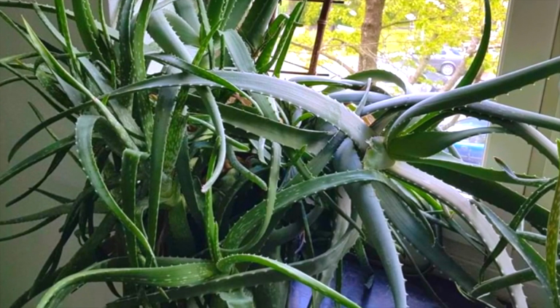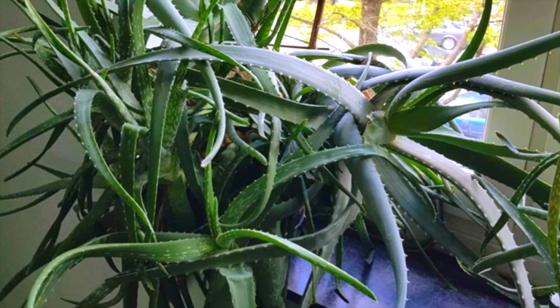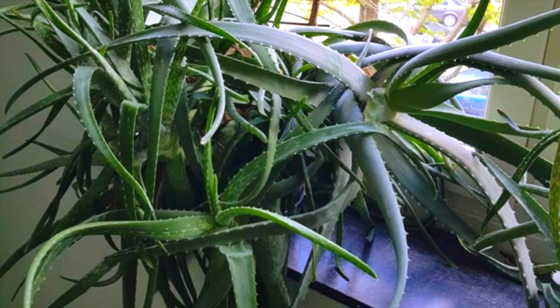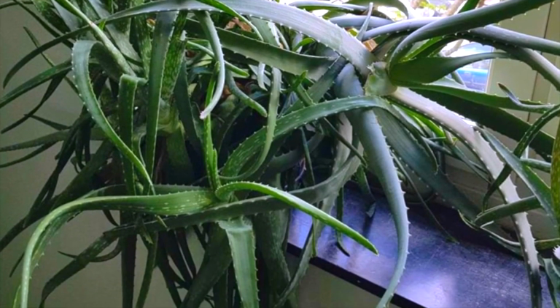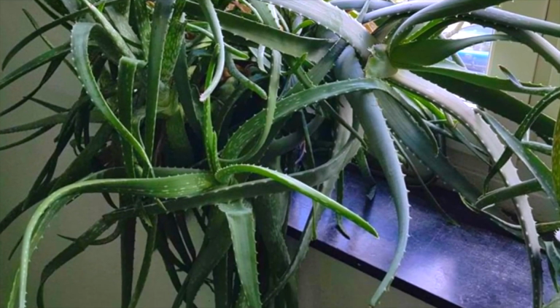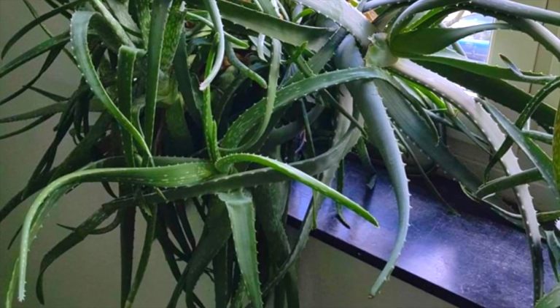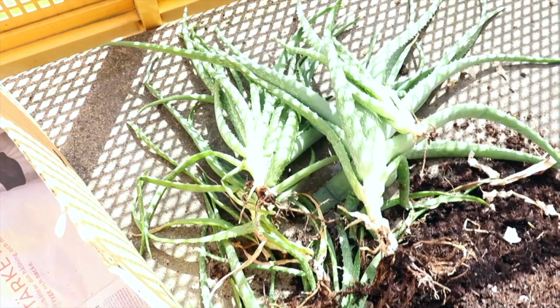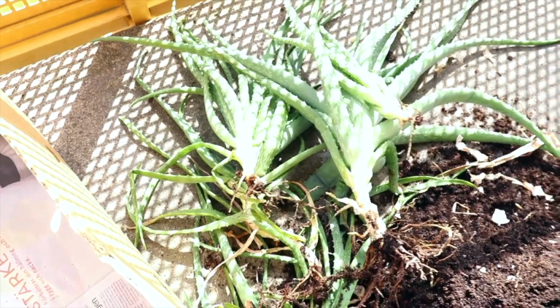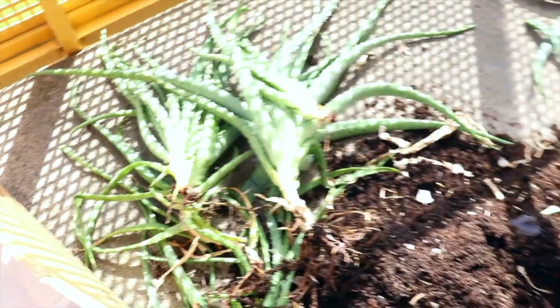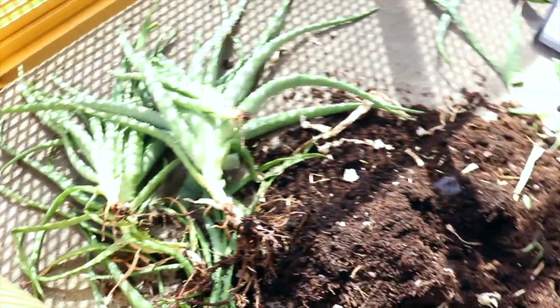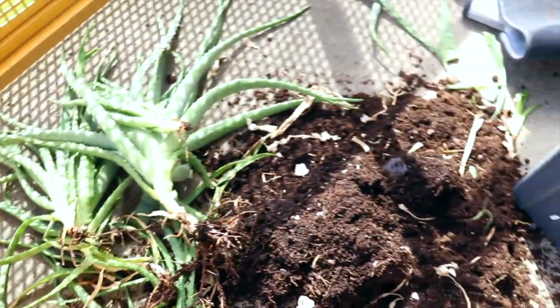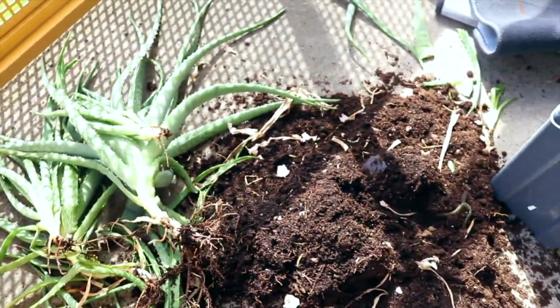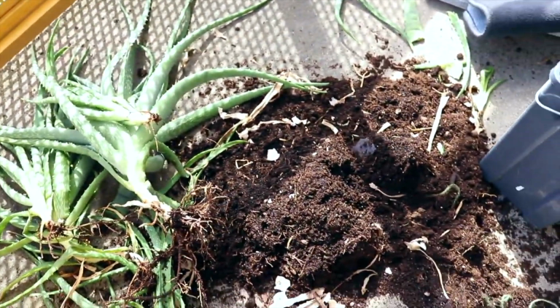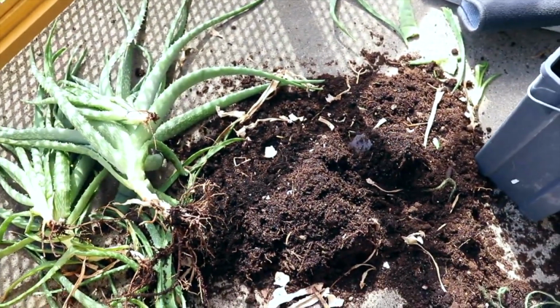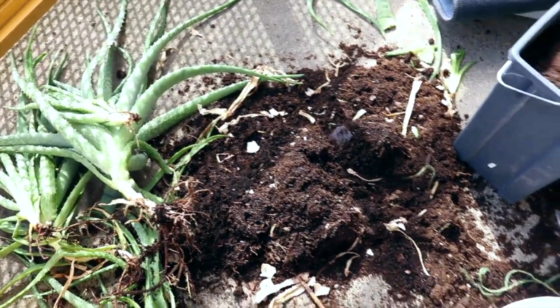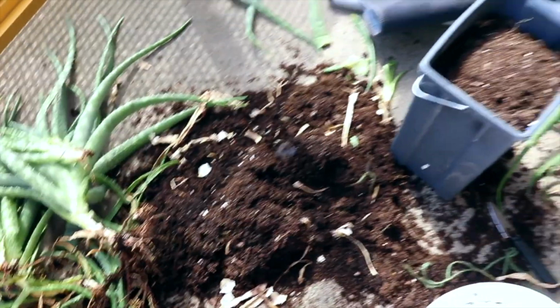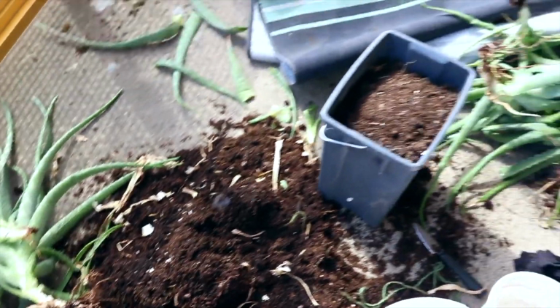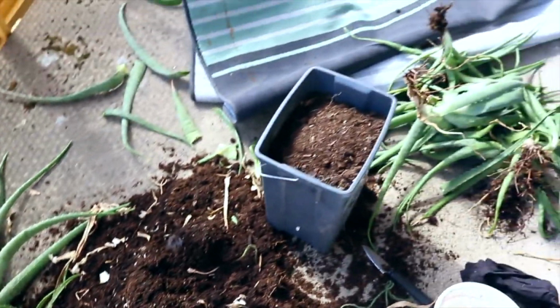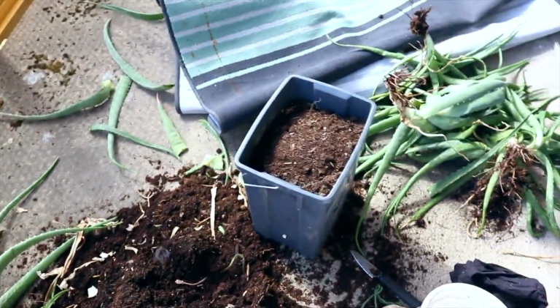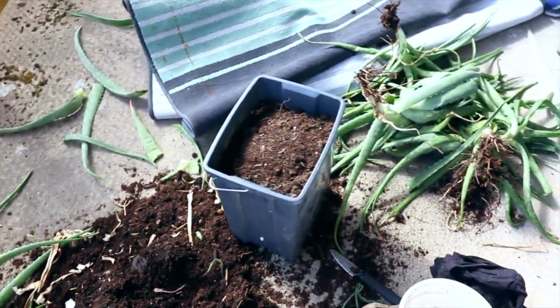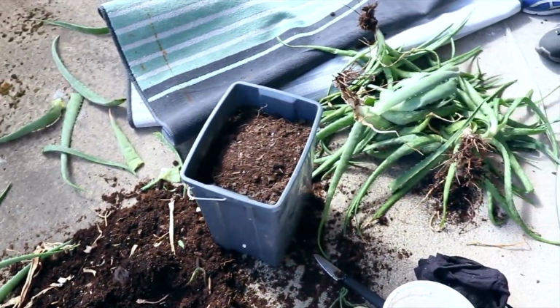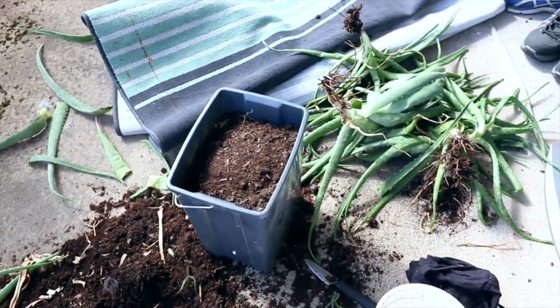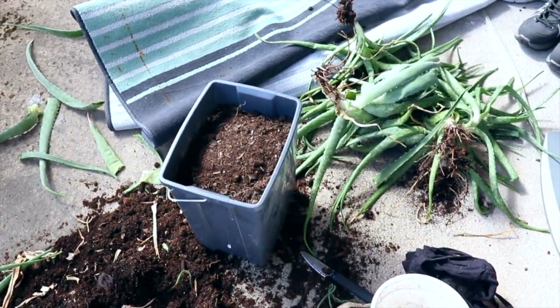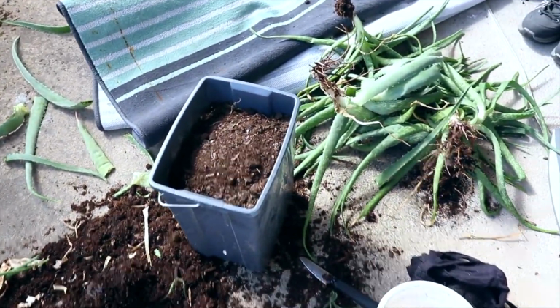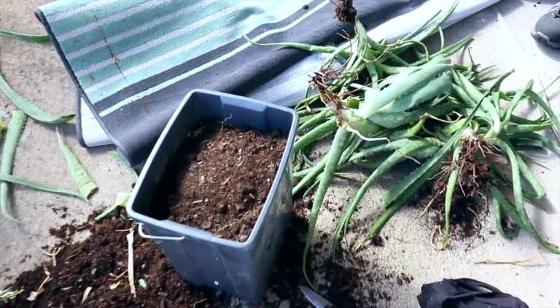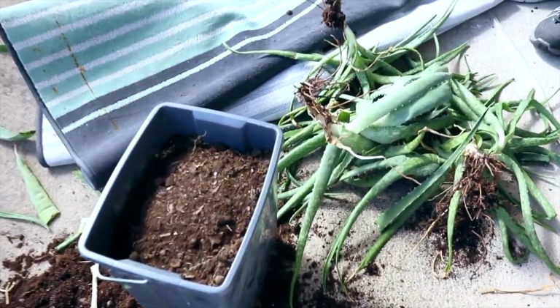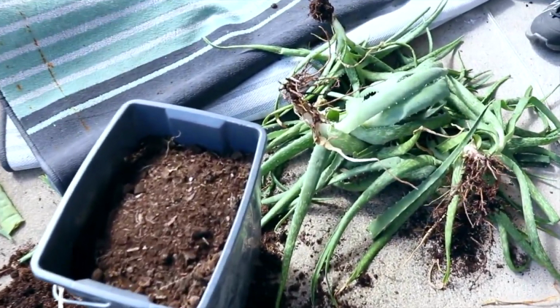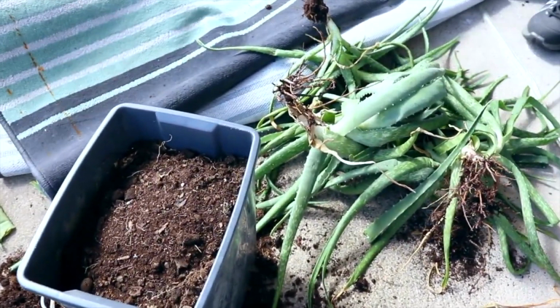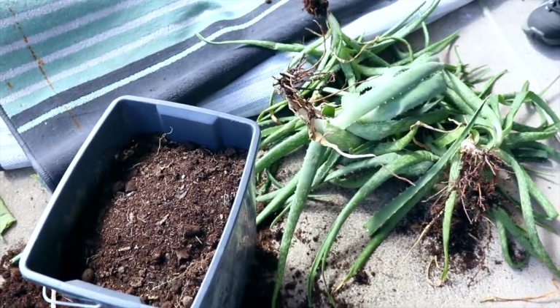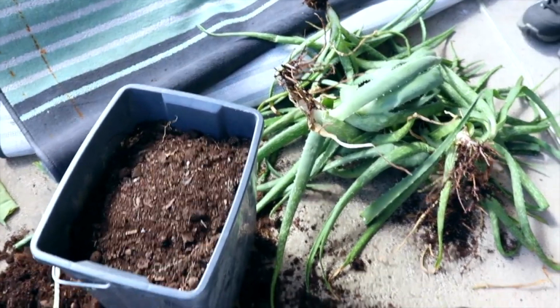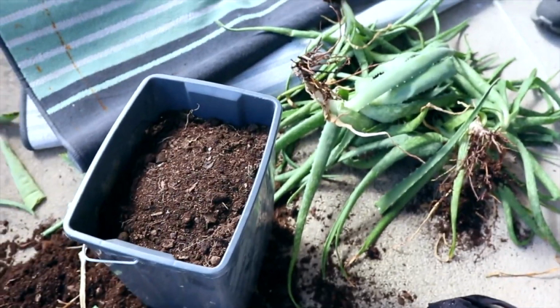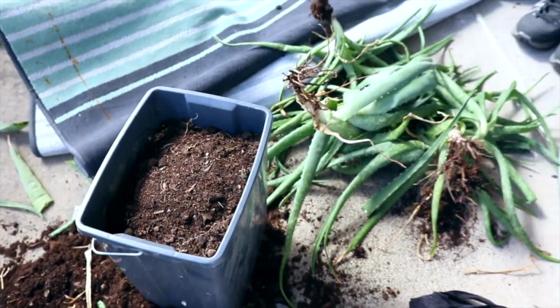Today I'm going to be showing you all how you can store your aloe vera gel at home for up to a year. This aloe vera plant I had was really massive.